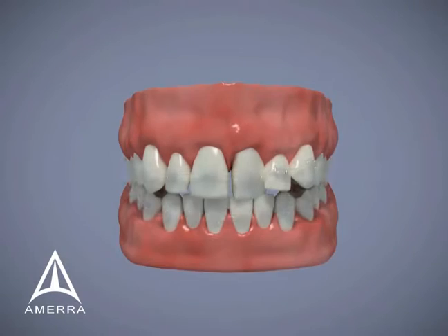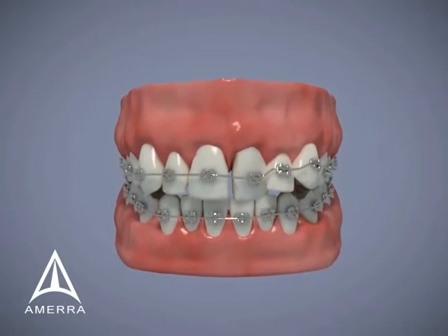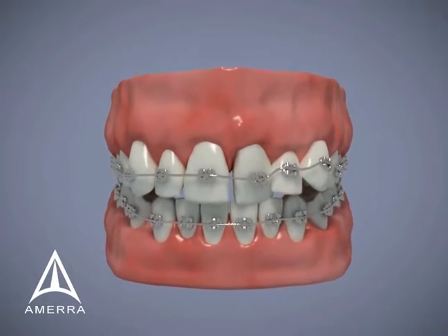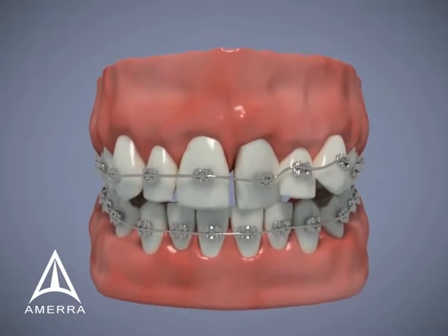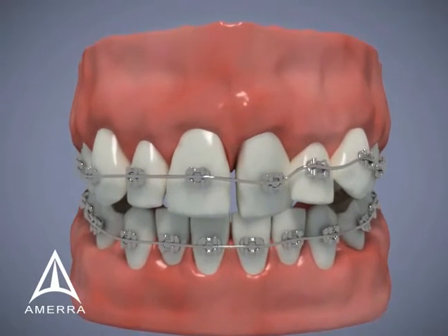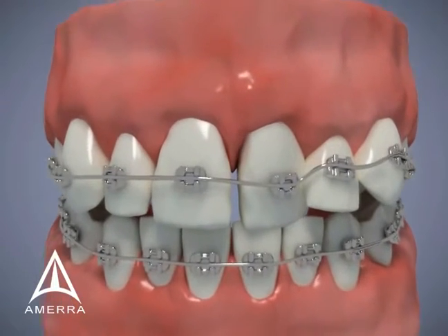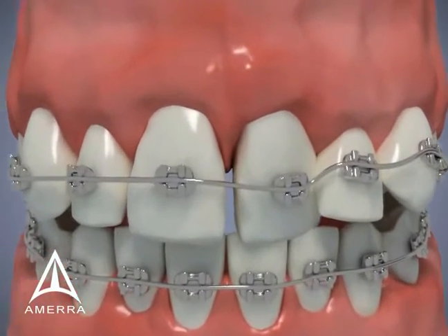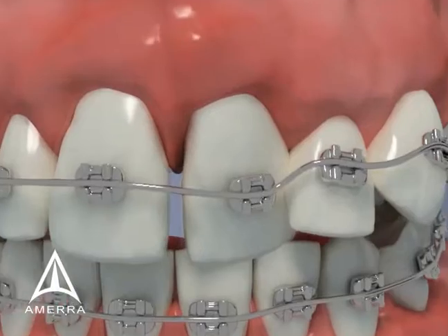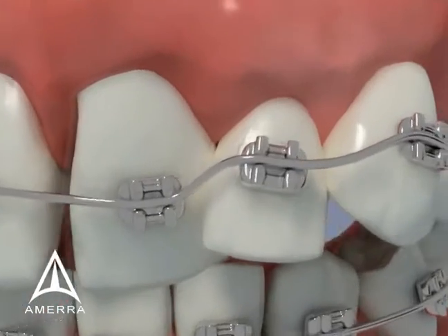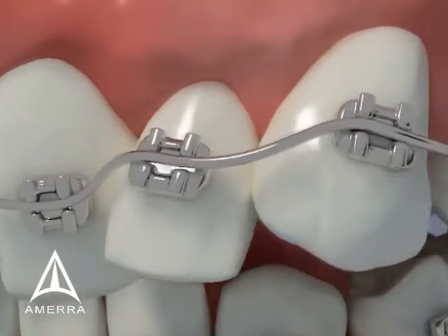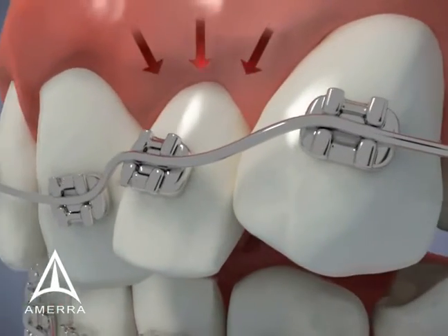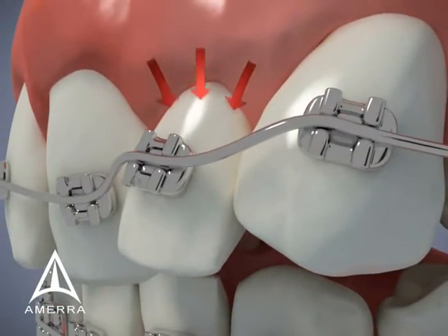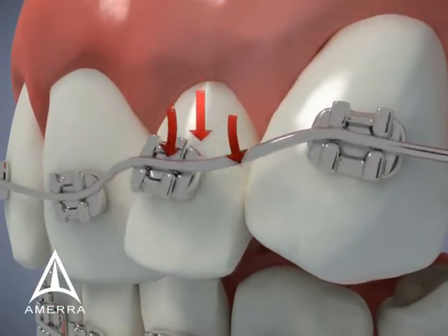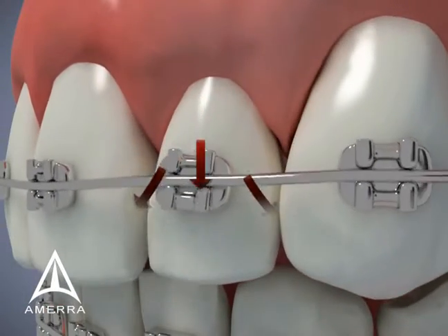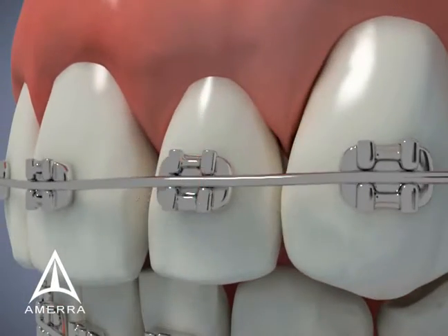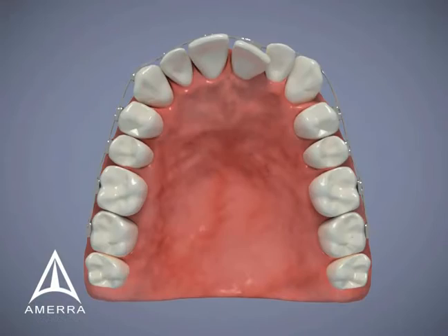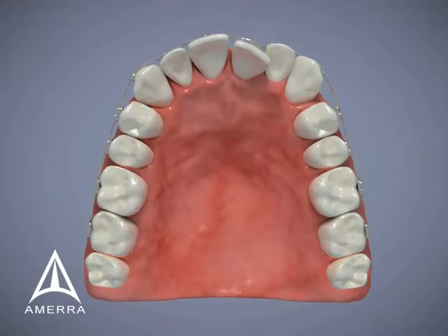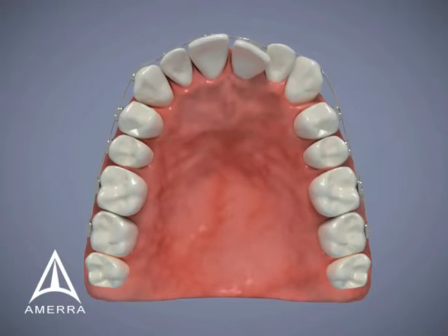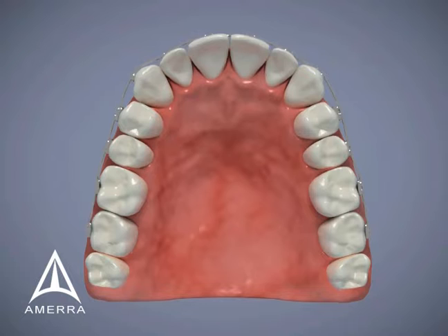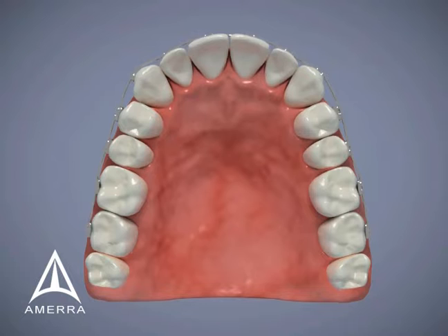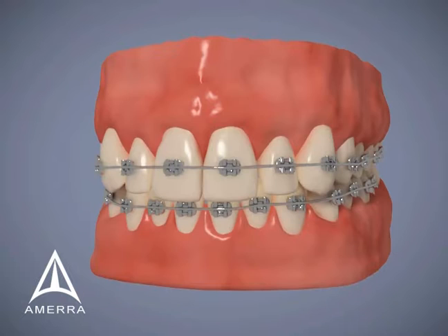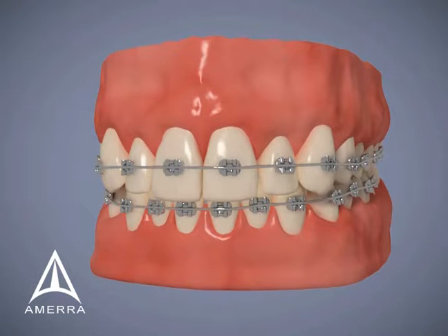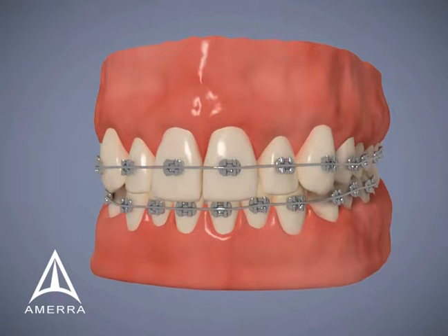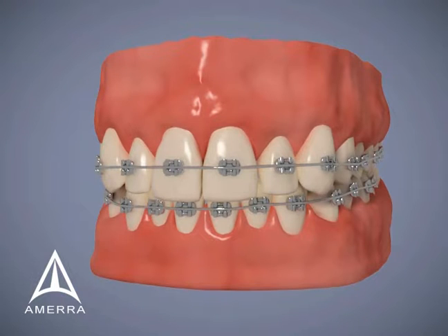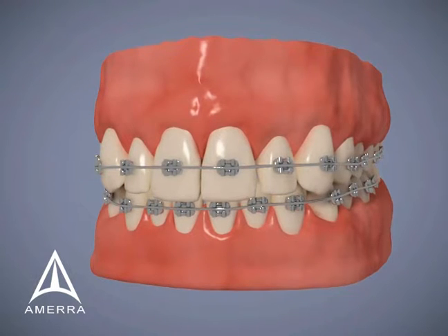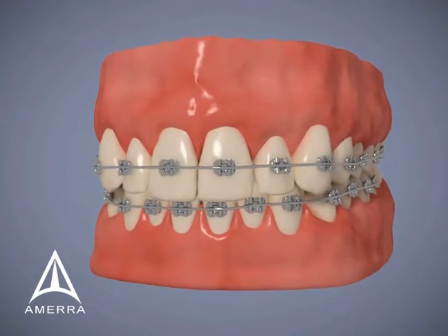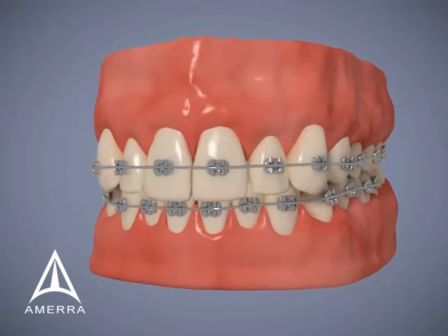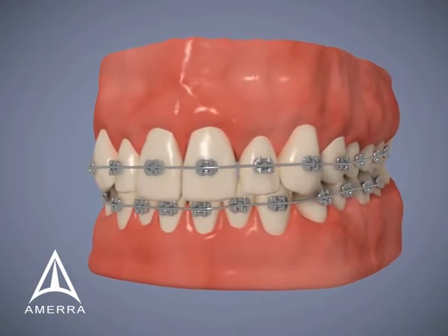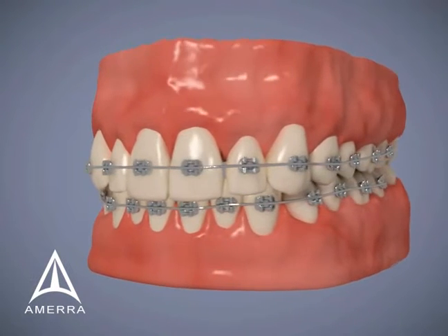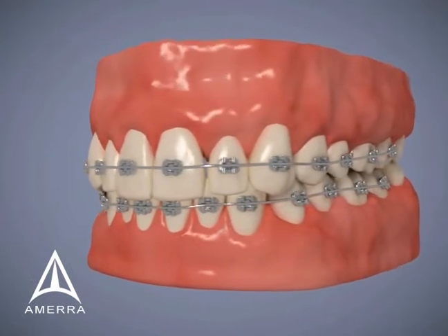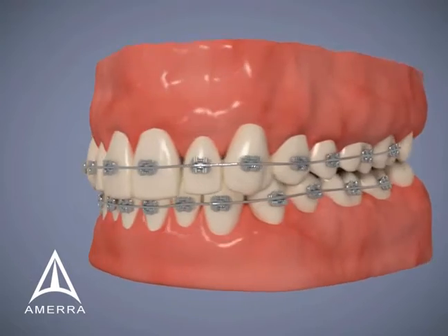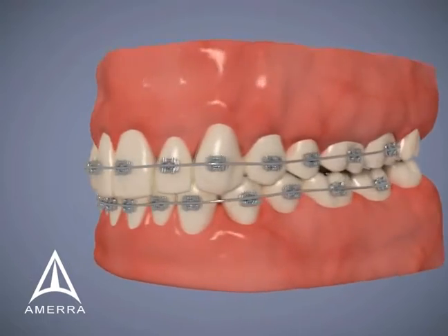Orthodontic treatment corrects crooked teeth for a better bite. Braces apply force to the teeth, moving them gradually into position by reshaping surrounding bone. Straight teeth are not only a cosmetic concern — they avoid wear and allow easier cleaning.